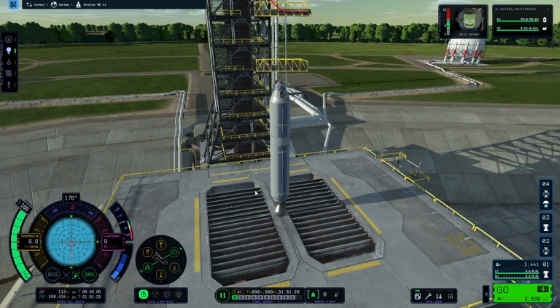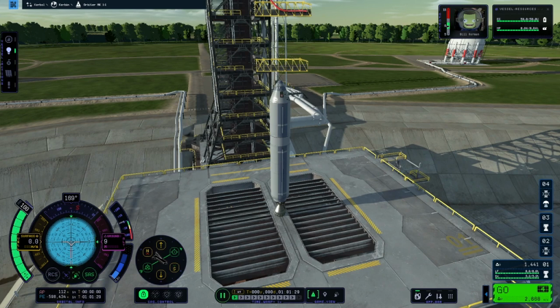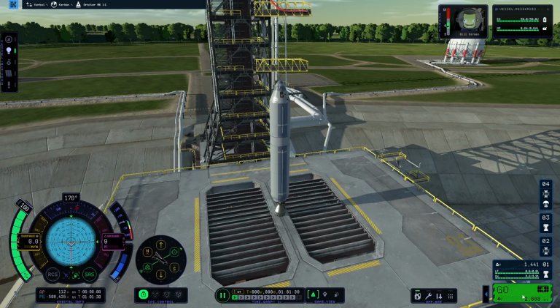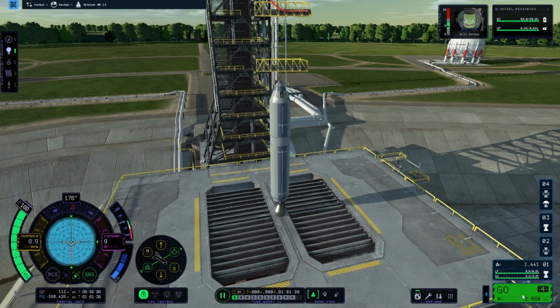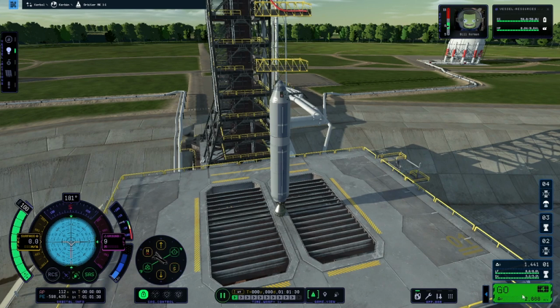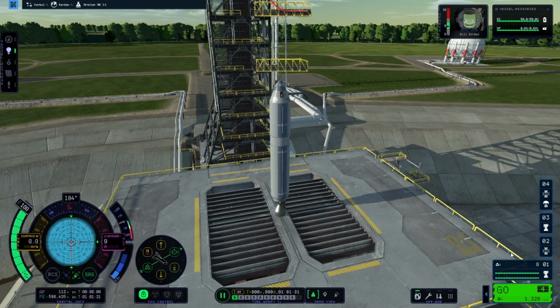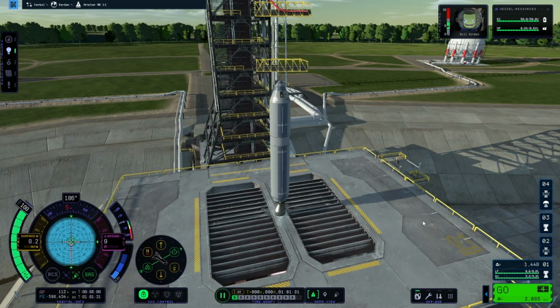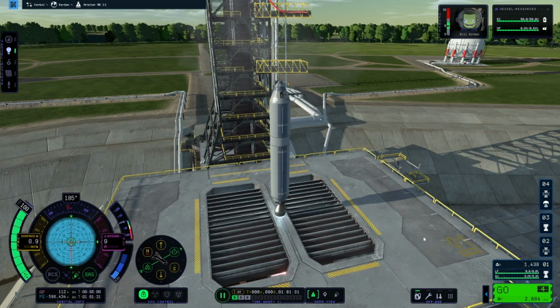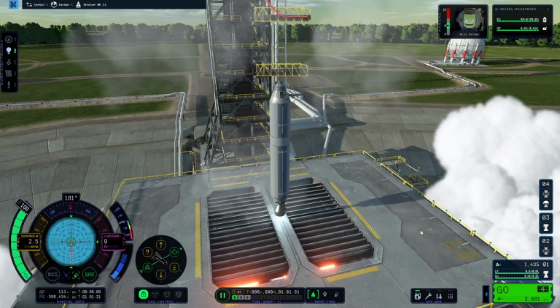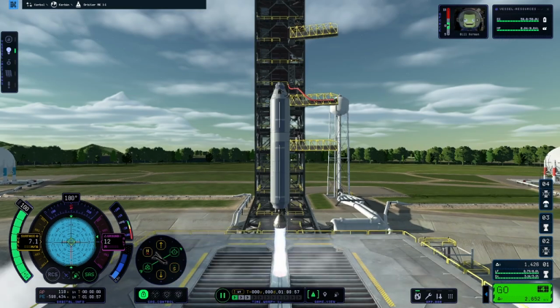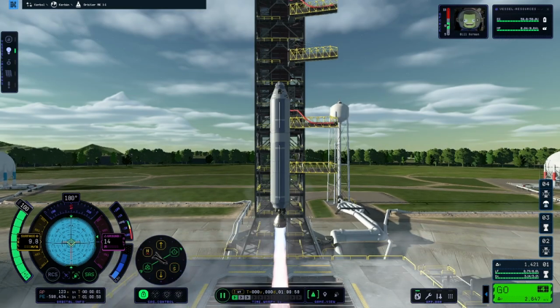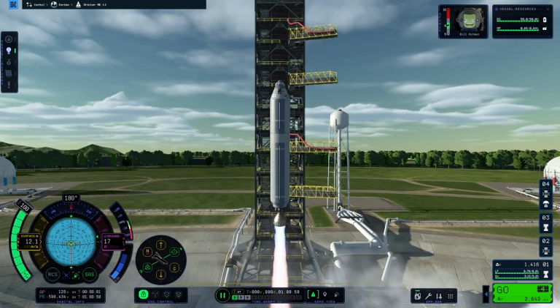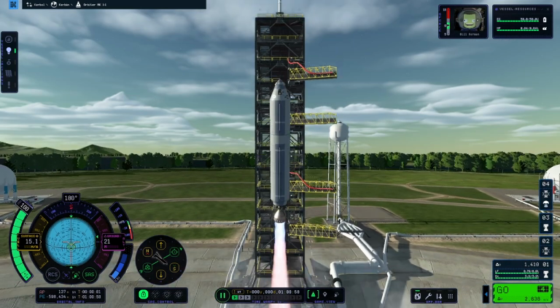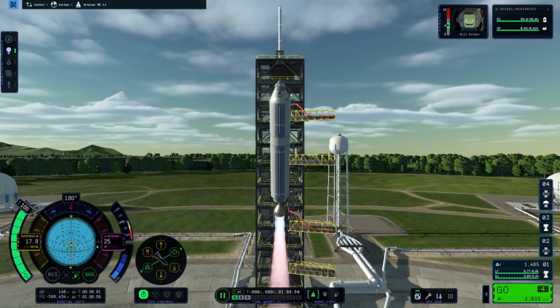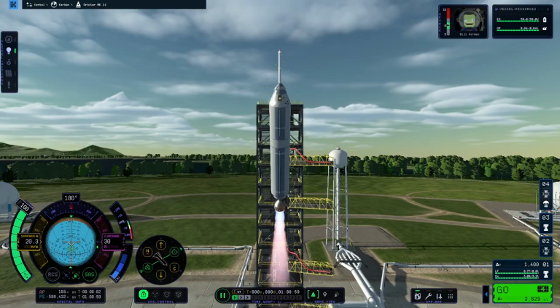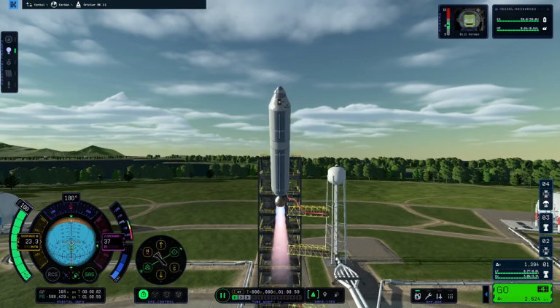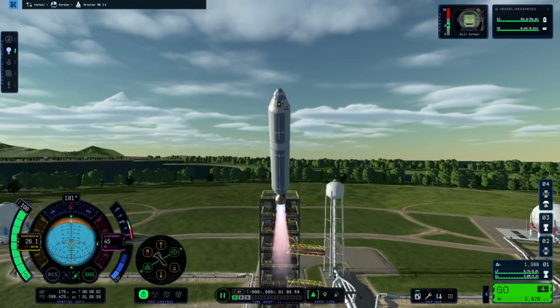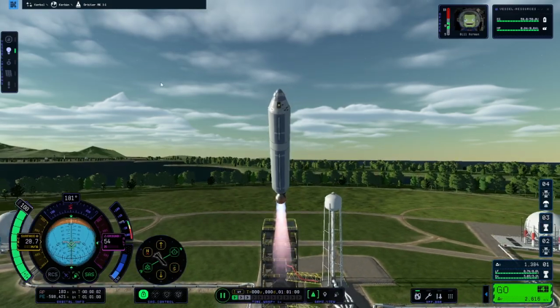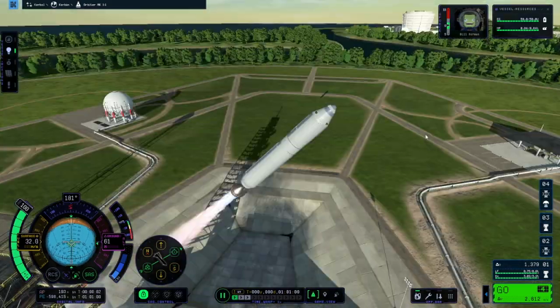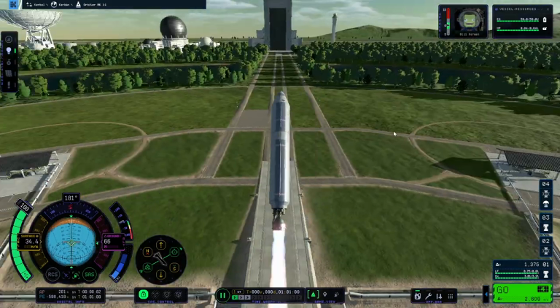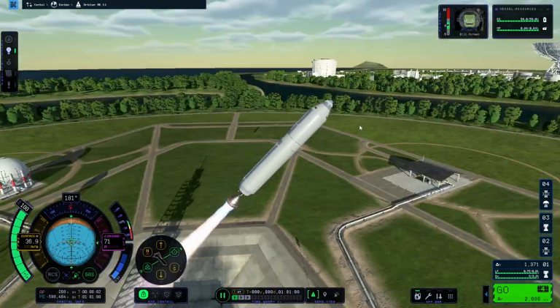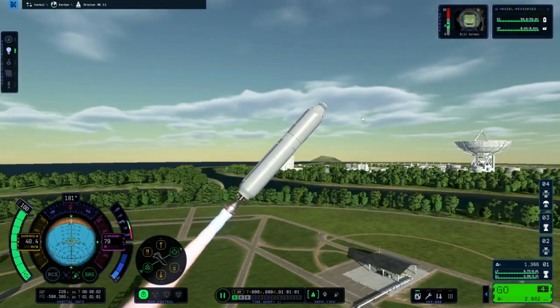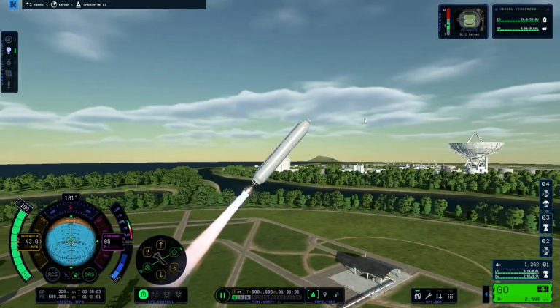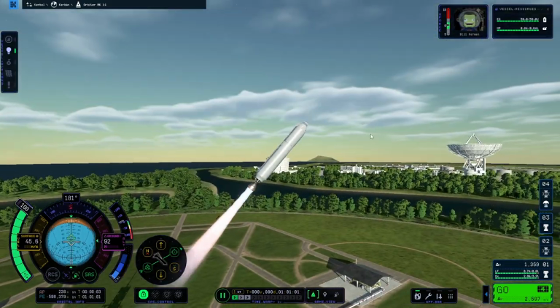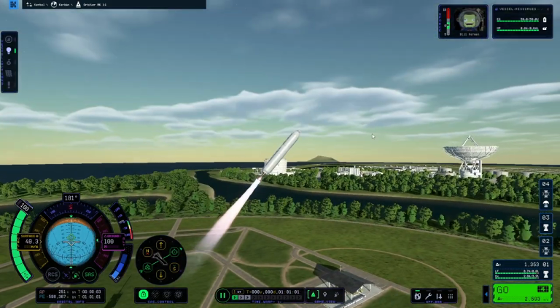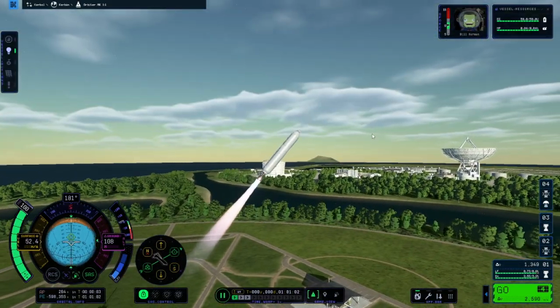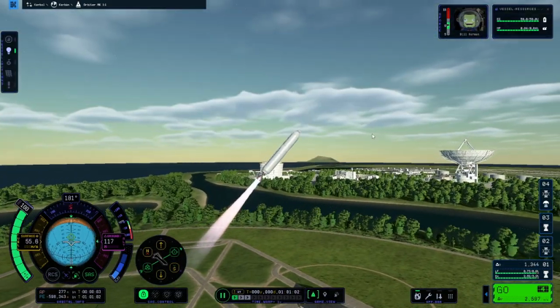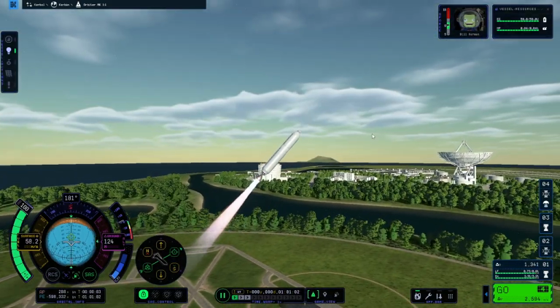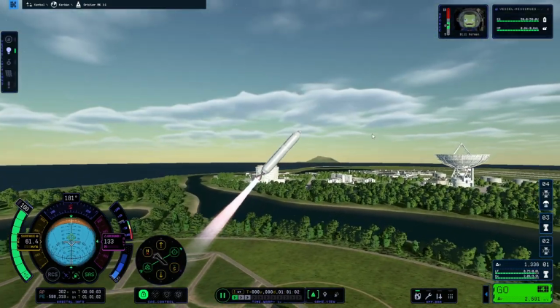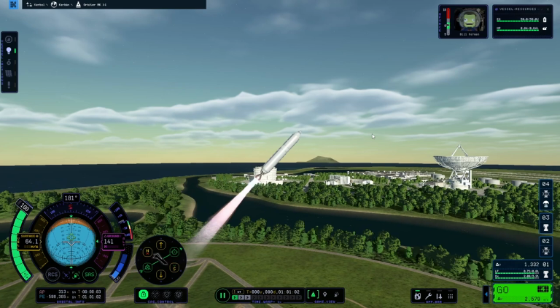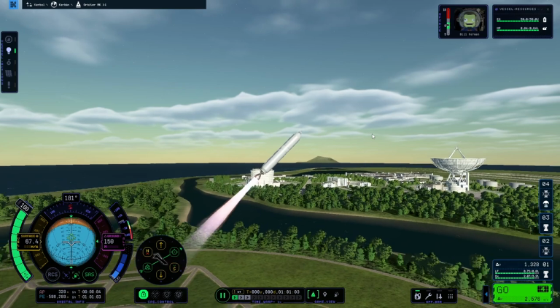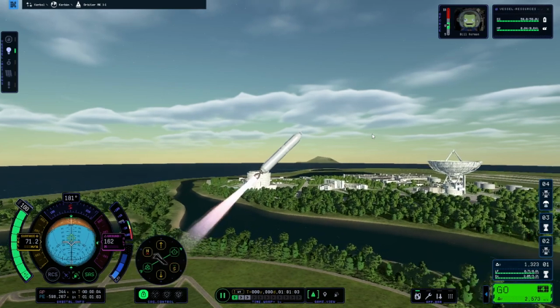A couple of controls before we jump into the launch: Spacebar starts the launch sequence and stages your vehicle. To control the directions of your rocket in flight, you'll use W, A, S, D, Q, and E.